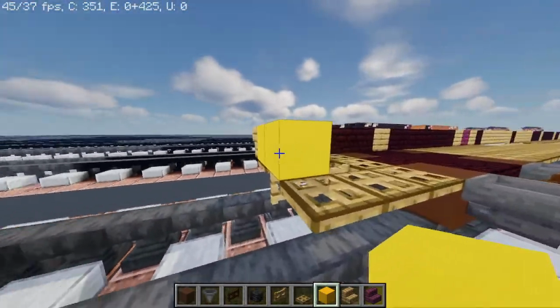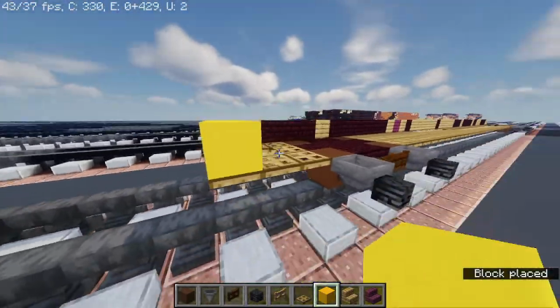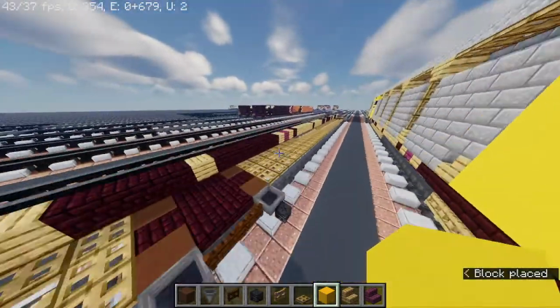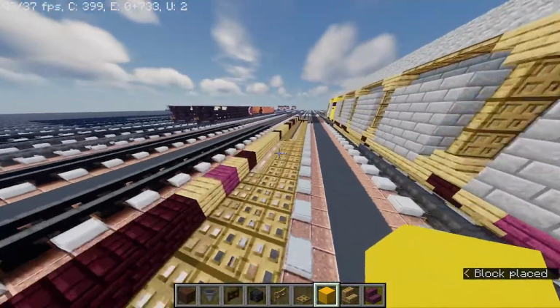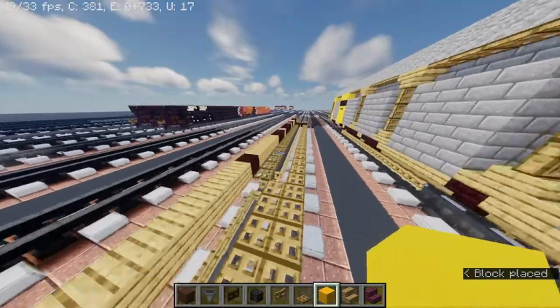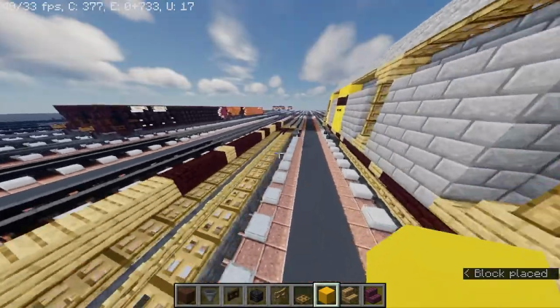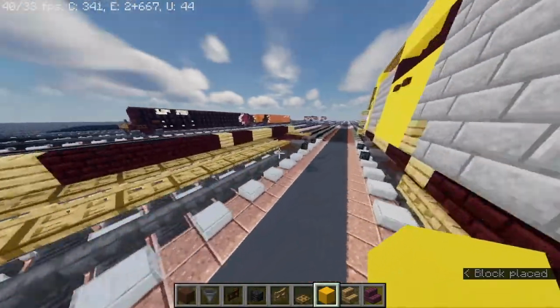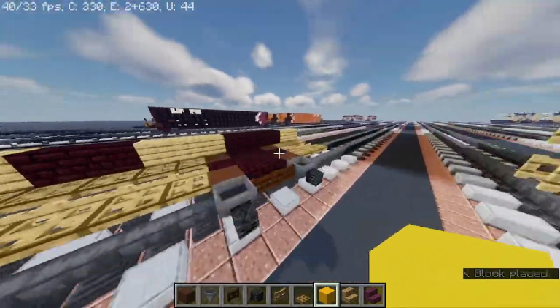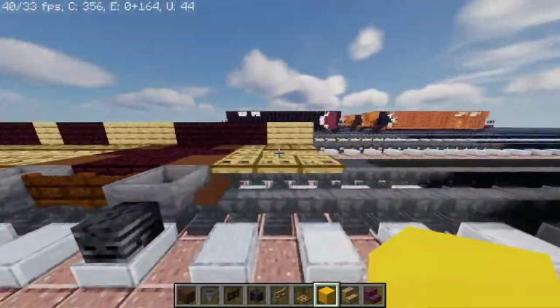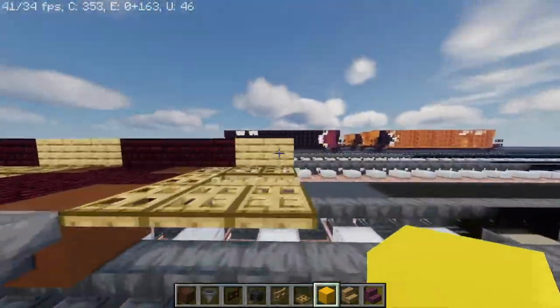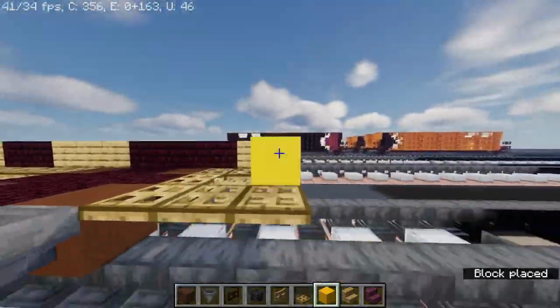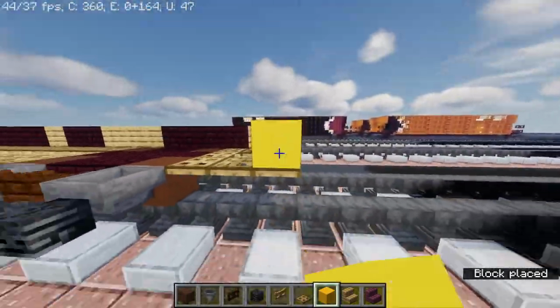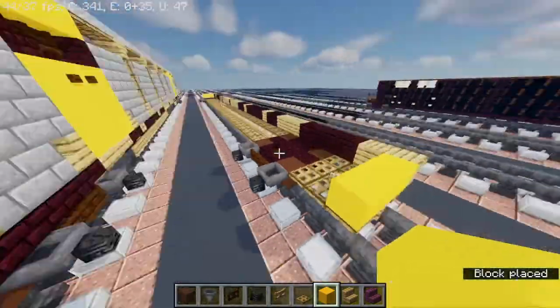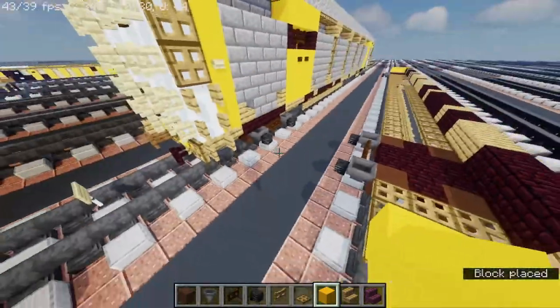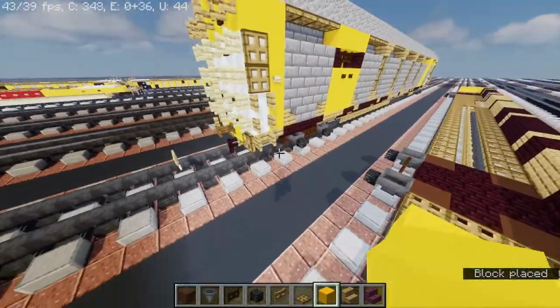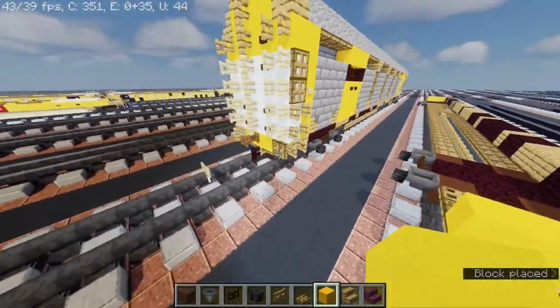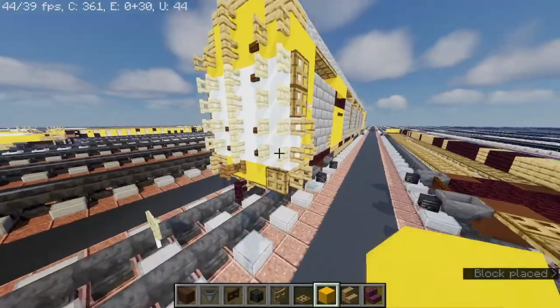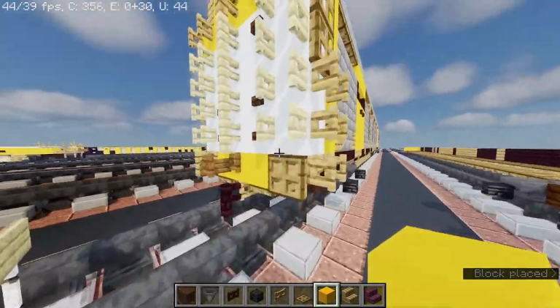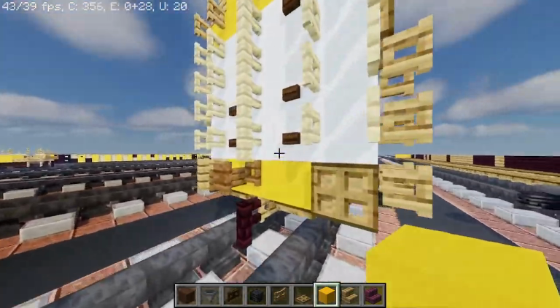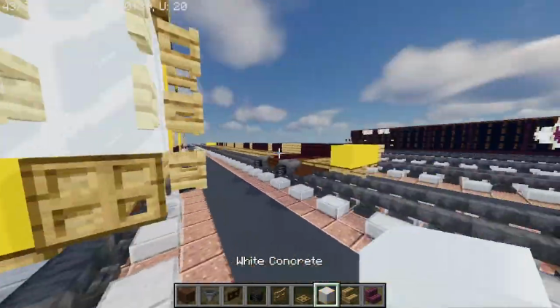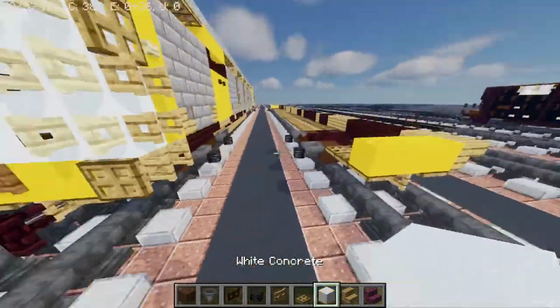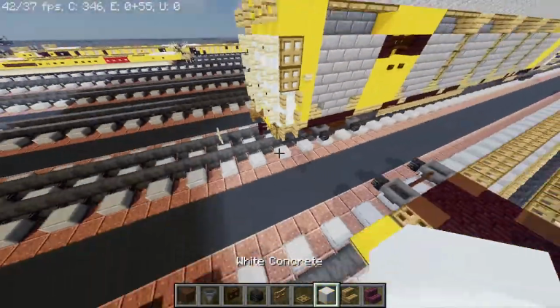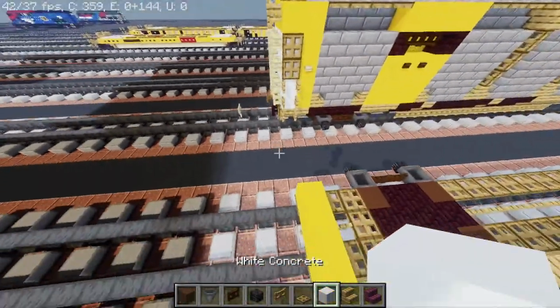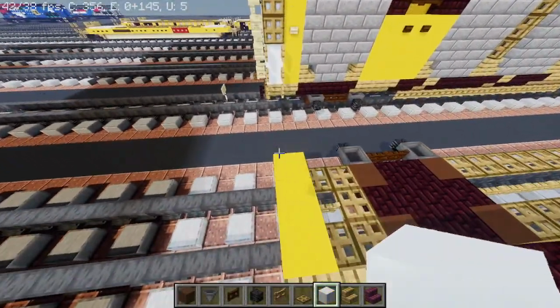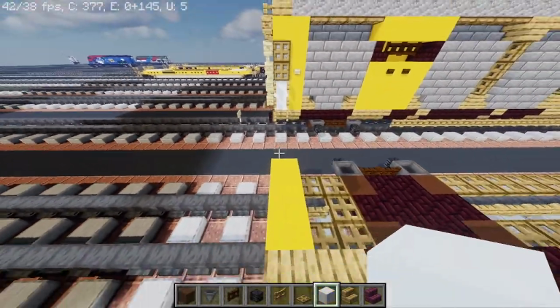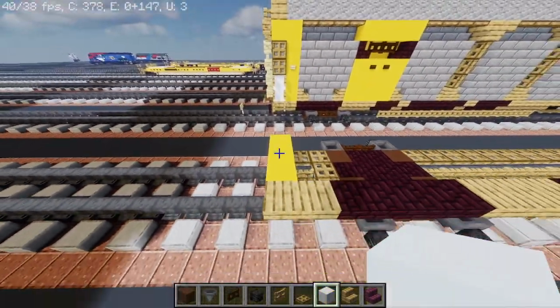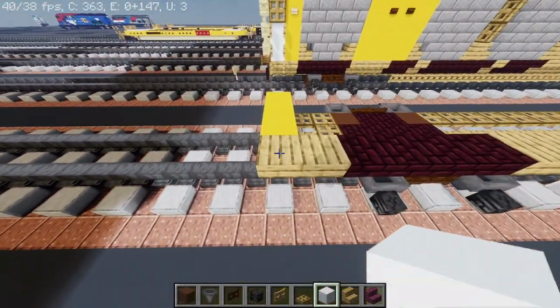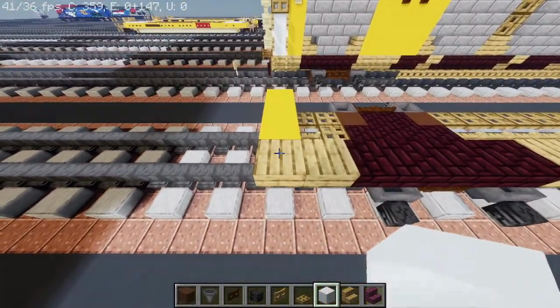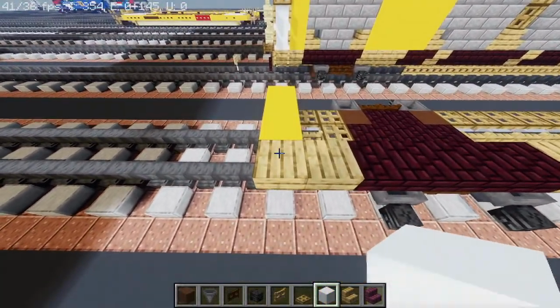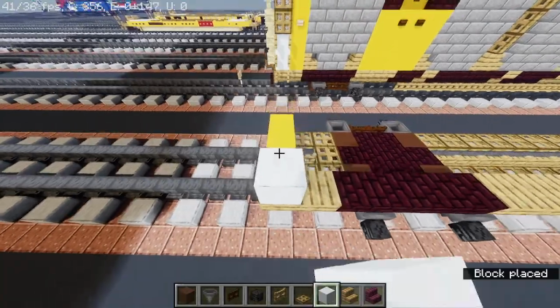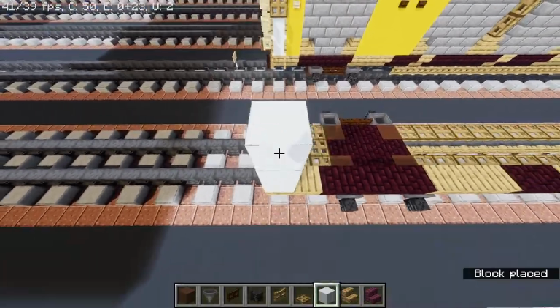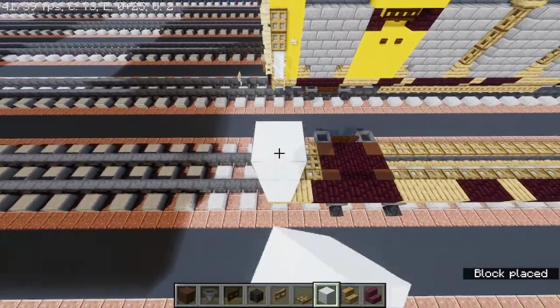Take out yellow concrete, make three blocks wide, and then three blocks wide in here. And then take out white concrete — we're gonna make it four blocks tall: one, two, three, four.